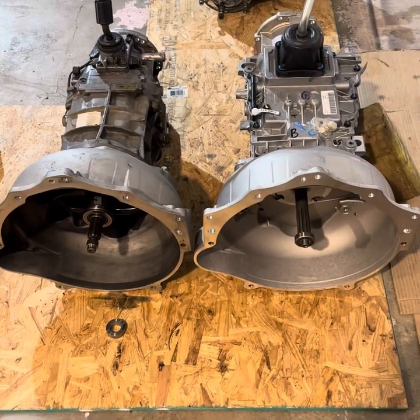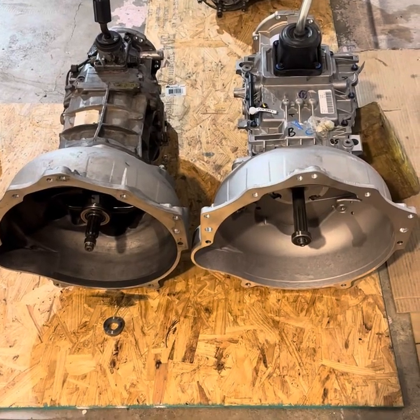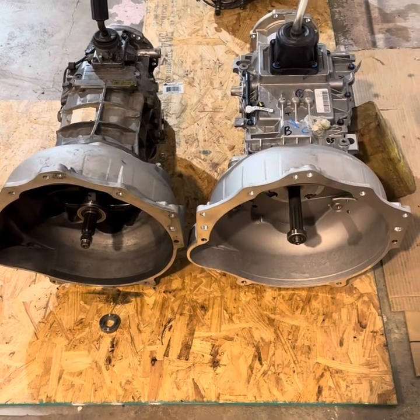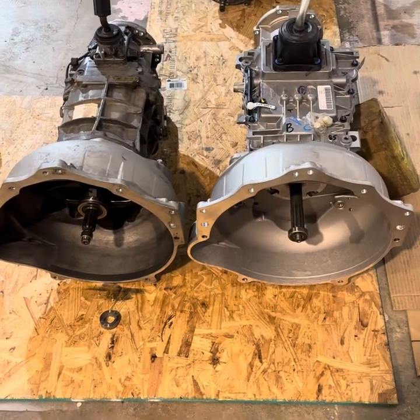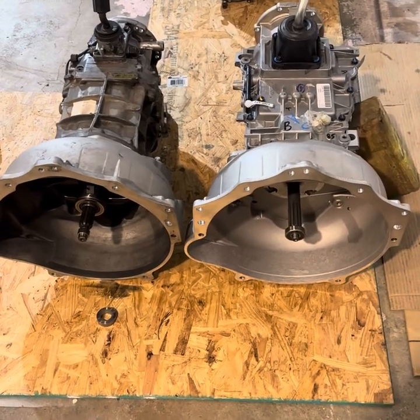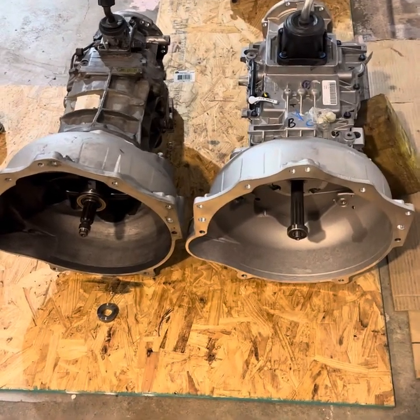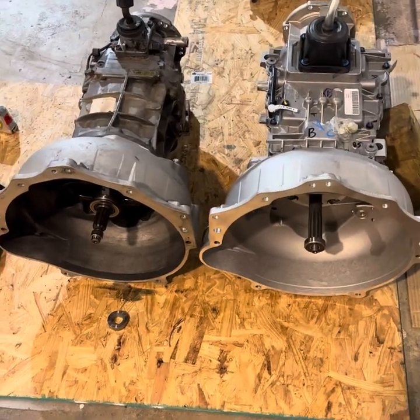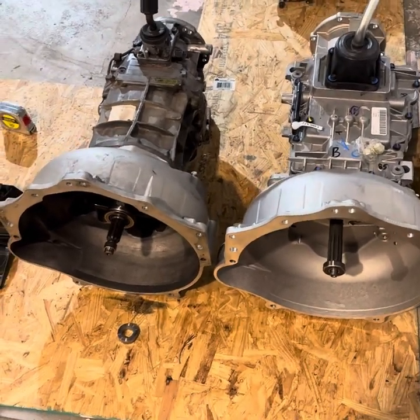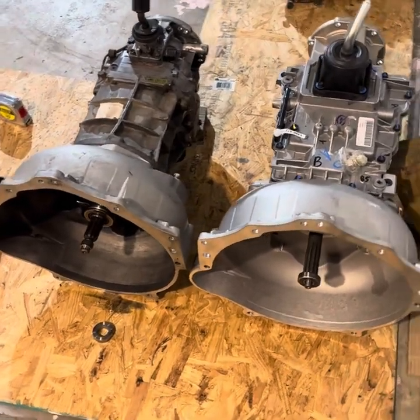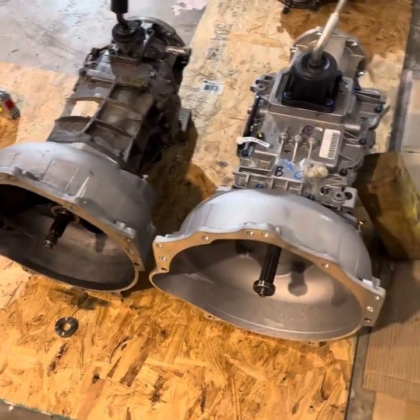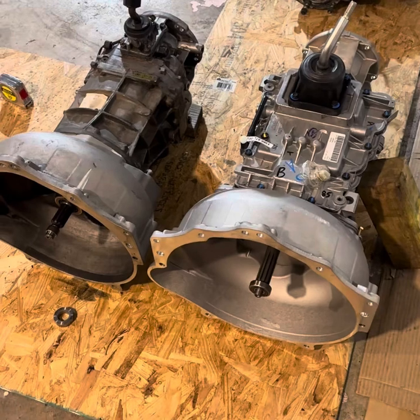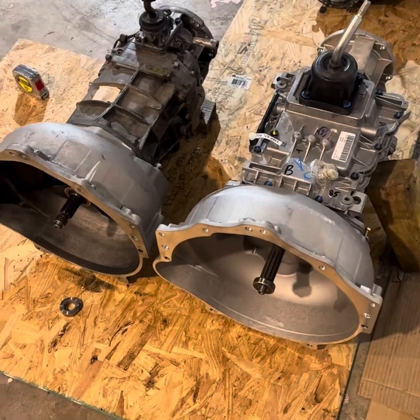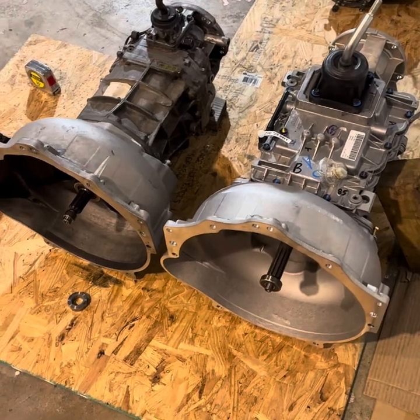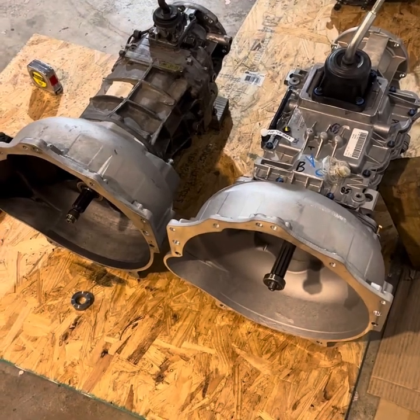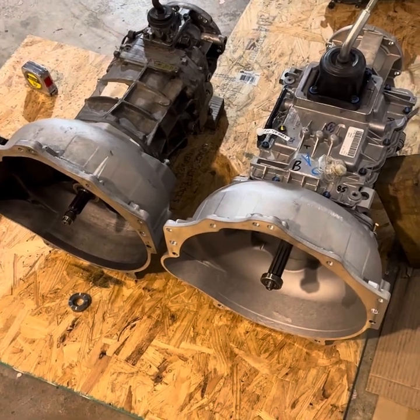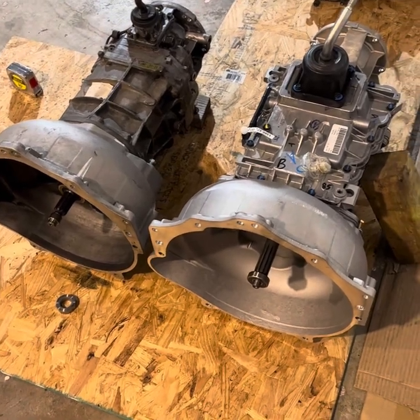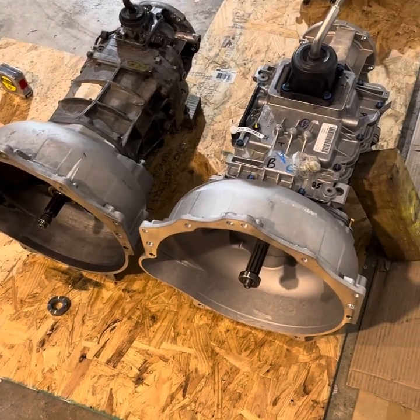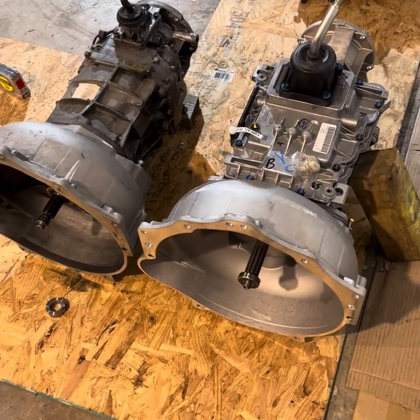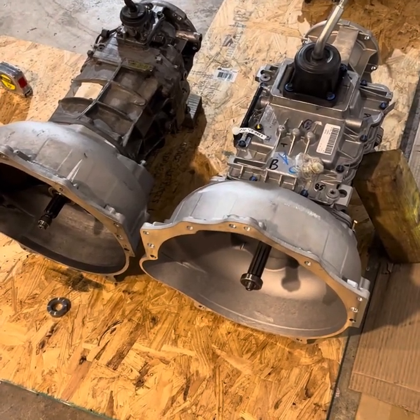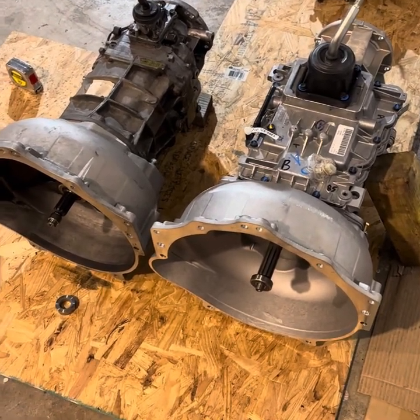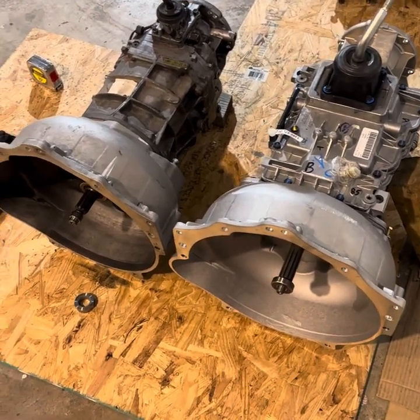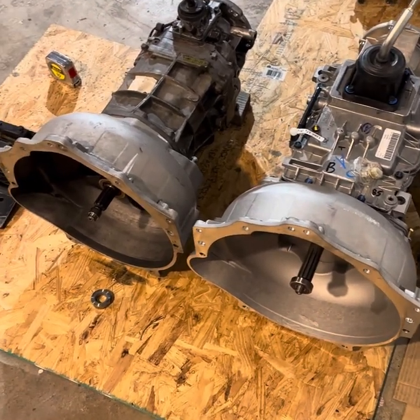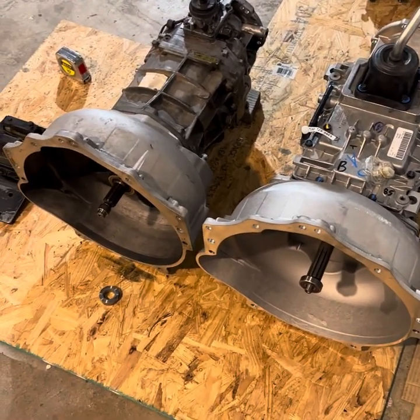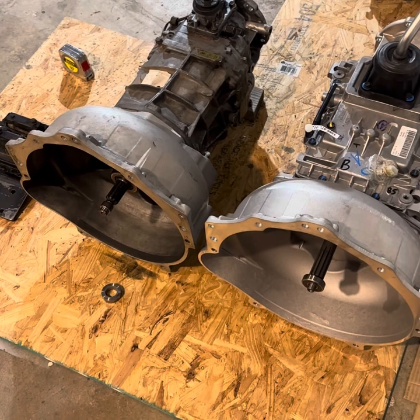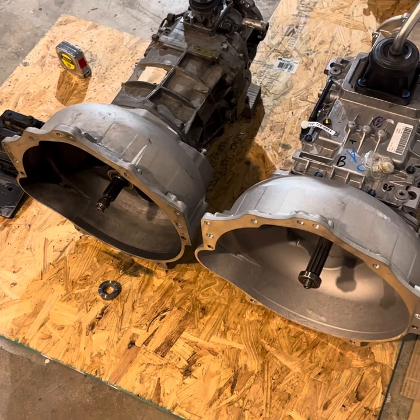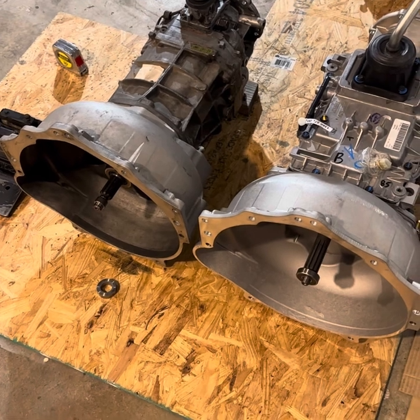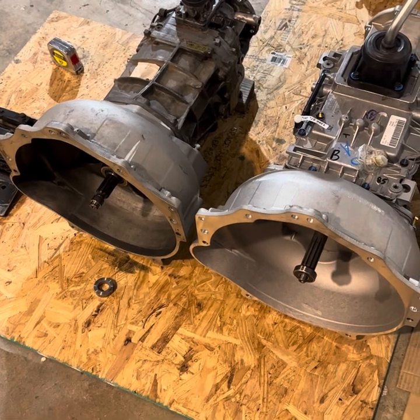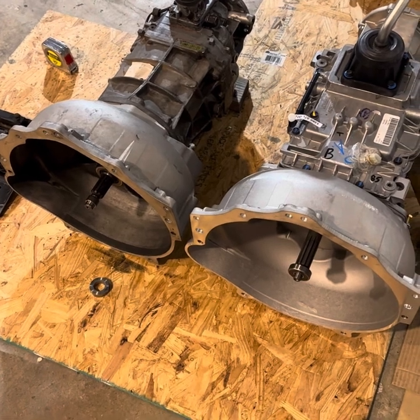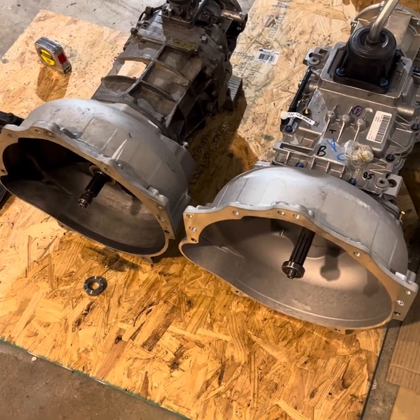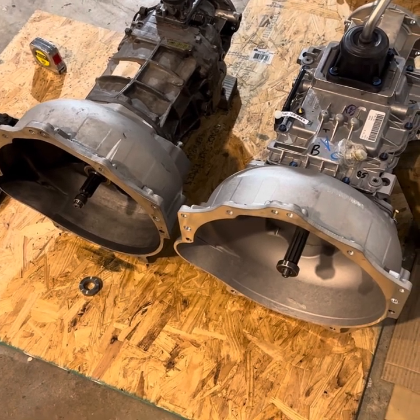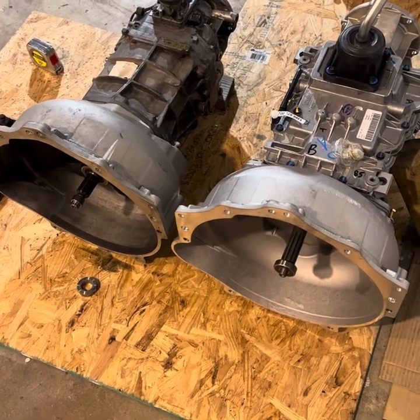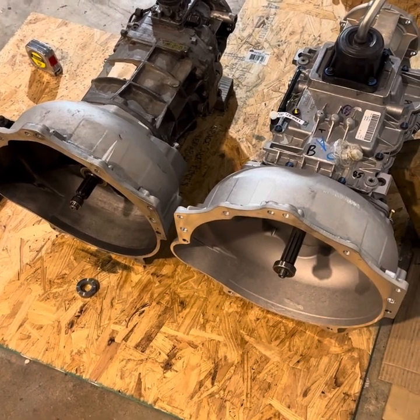This video is going to be a basic size comparison between the Jeep AX15 and the Tremec TR4050, both using the Quickdraw bell housing for adapting to the Chevy LS engine.